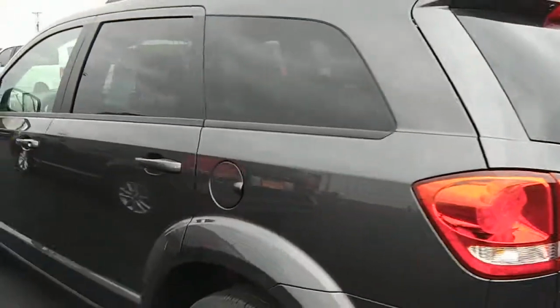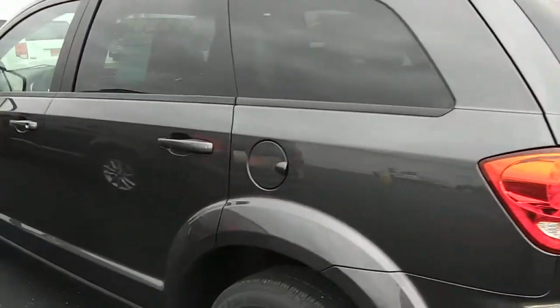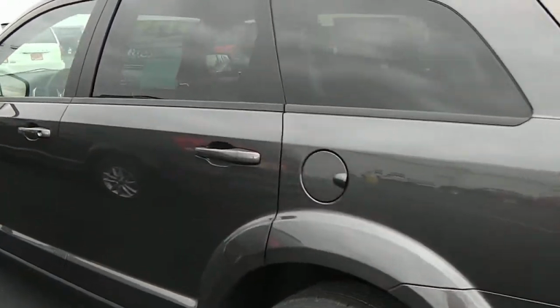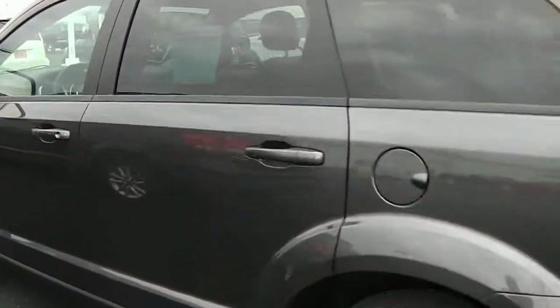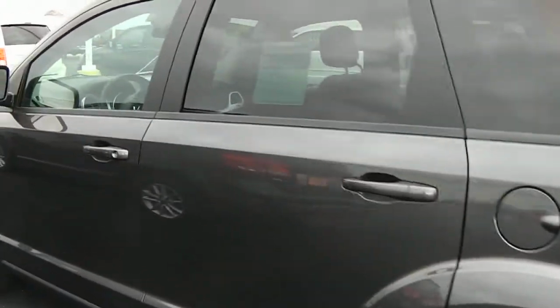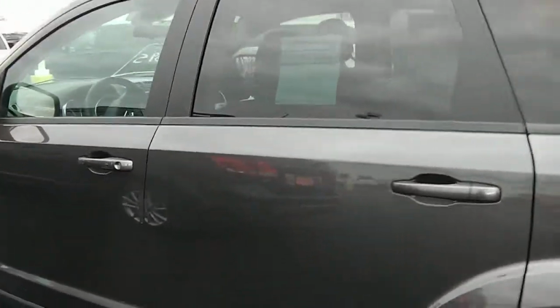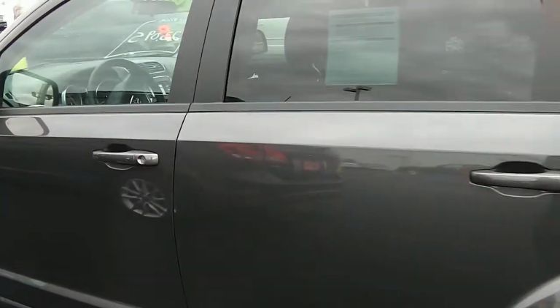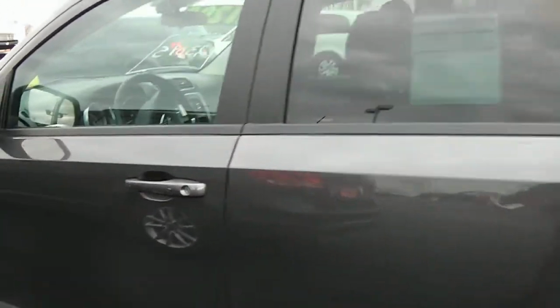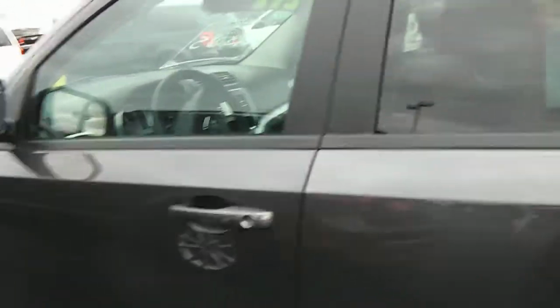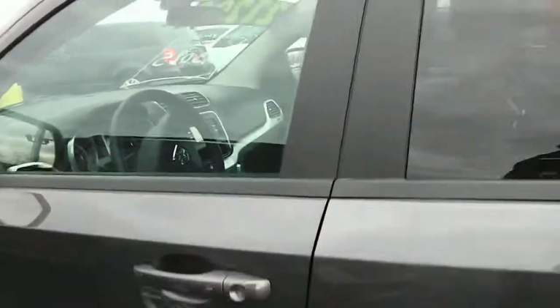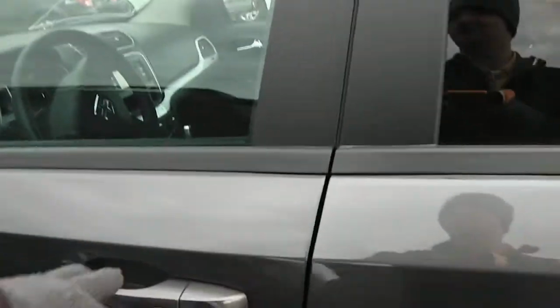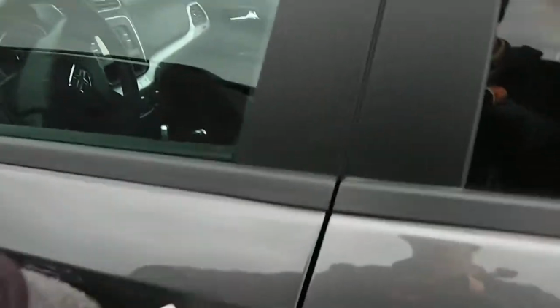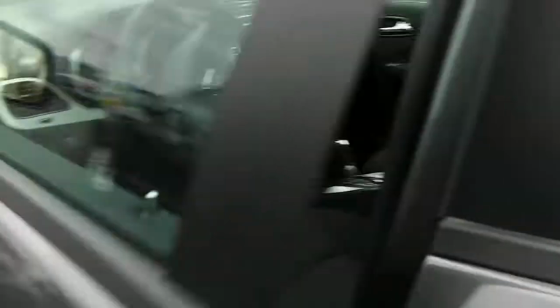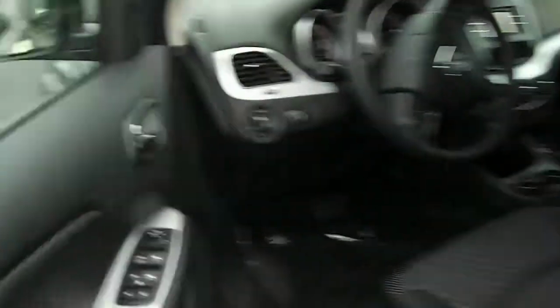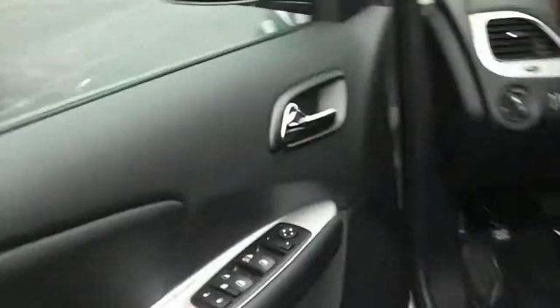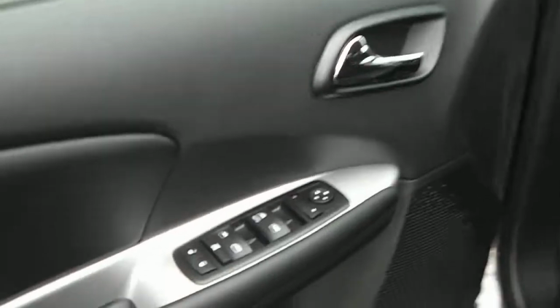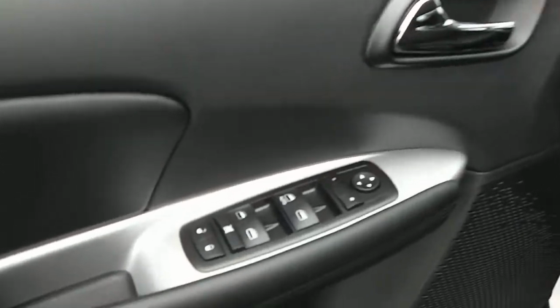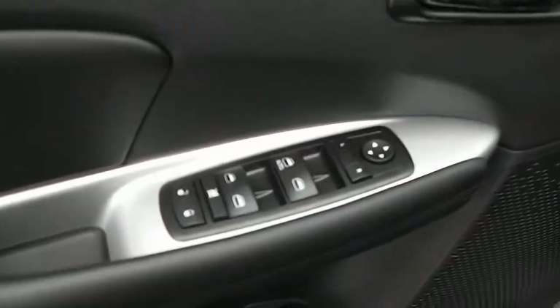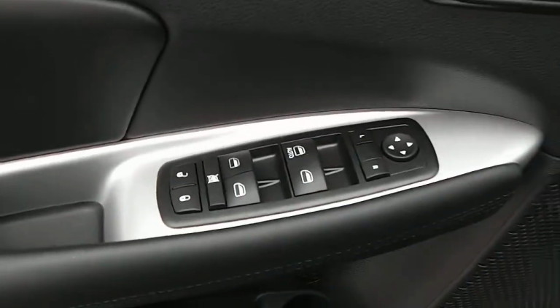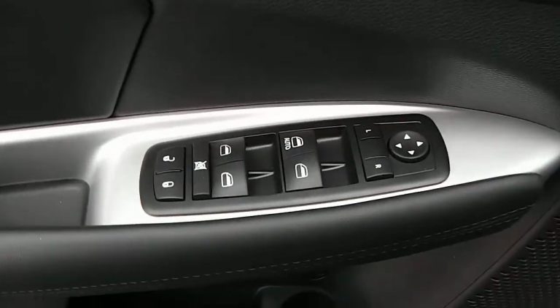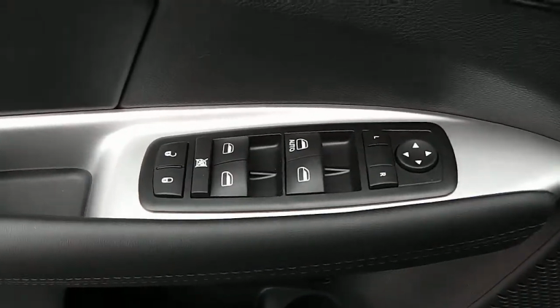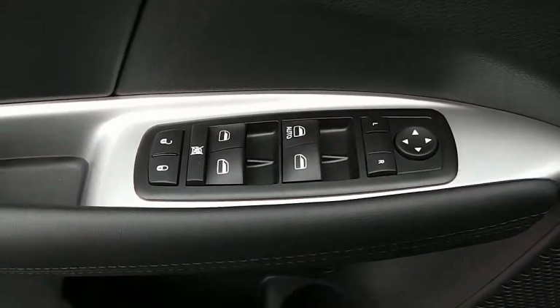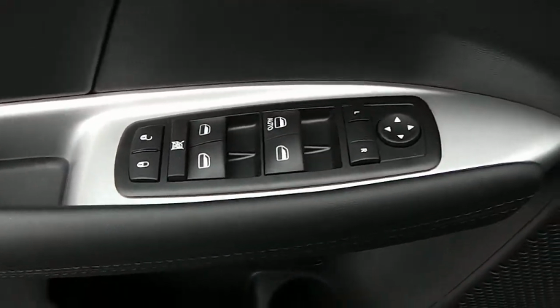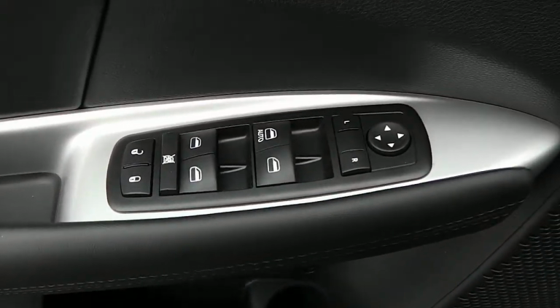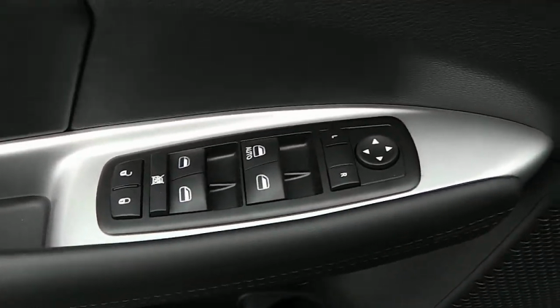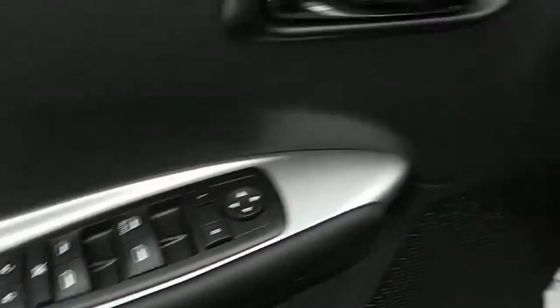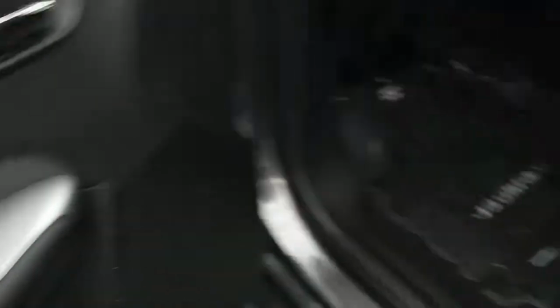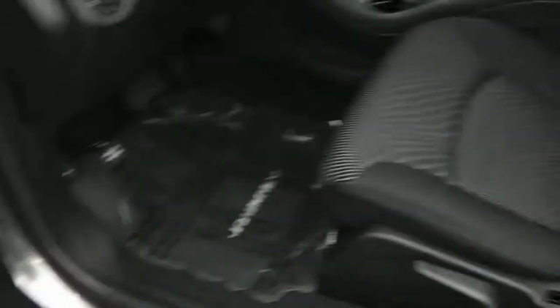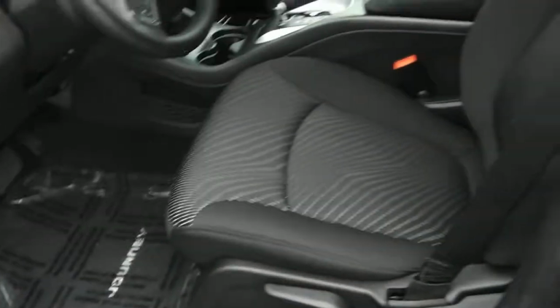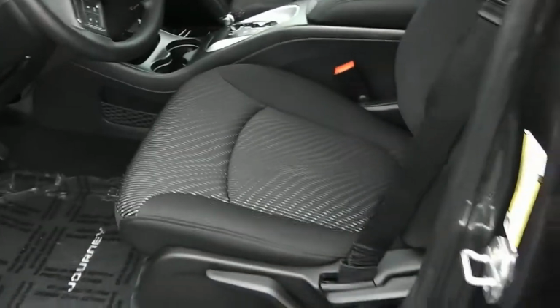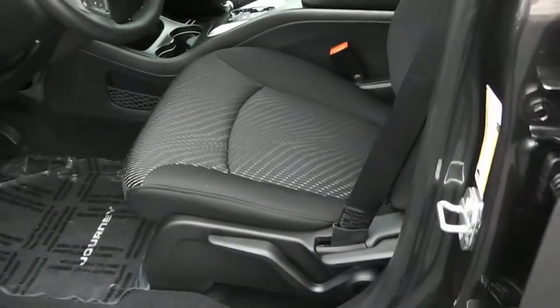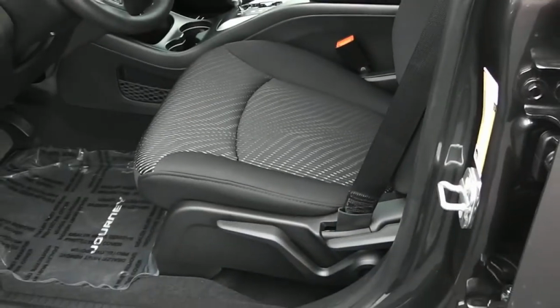Sharp little vehicle. Taking a look inside, we have power windows, power locks, power mirrors, and a black cloth interior.